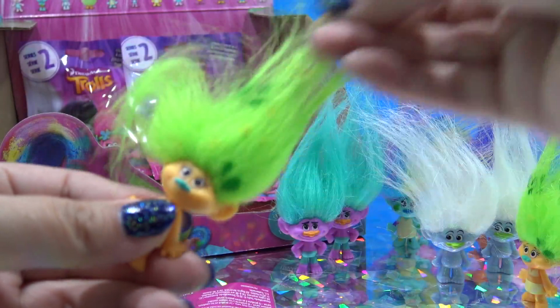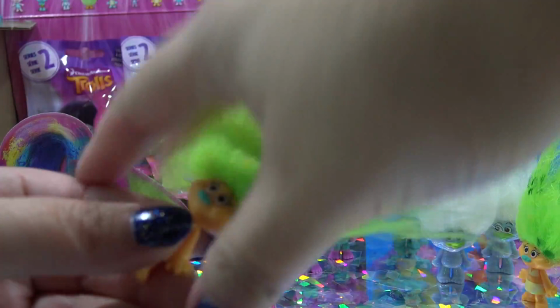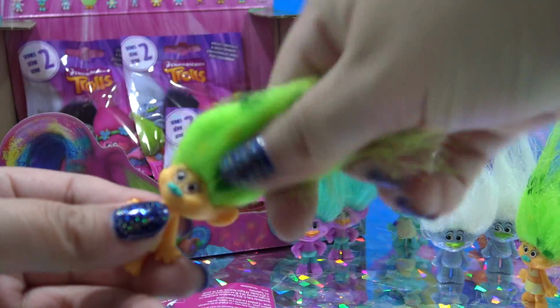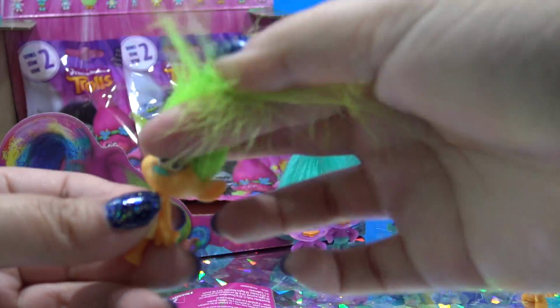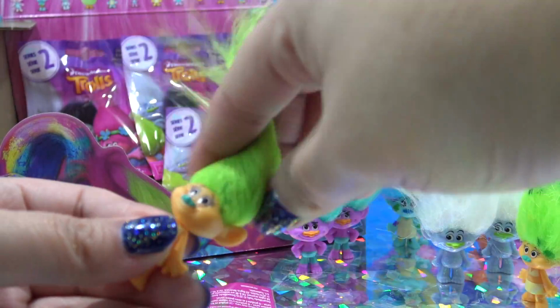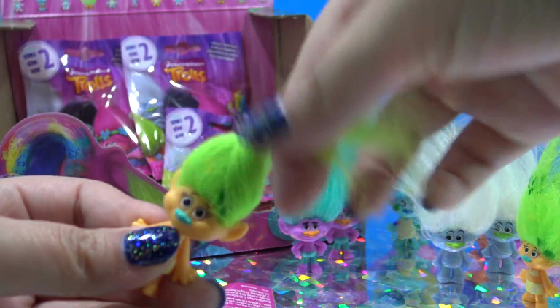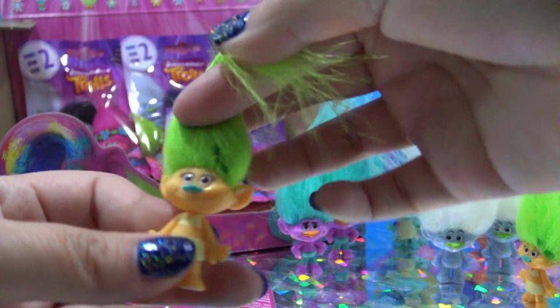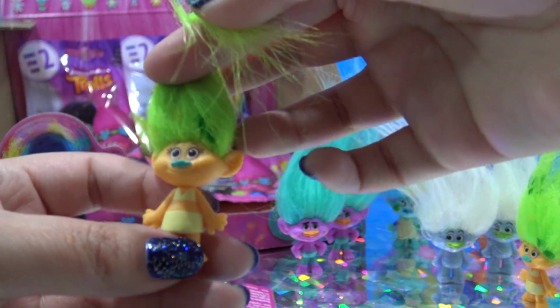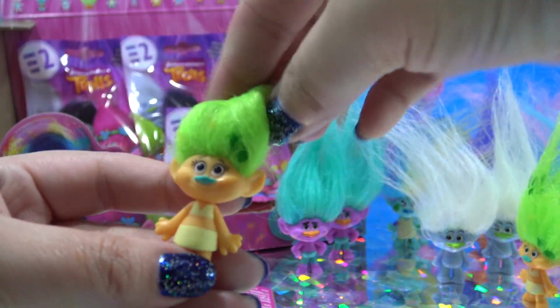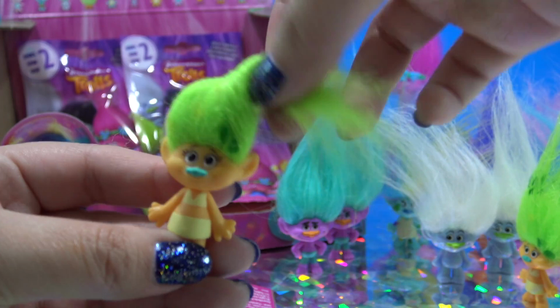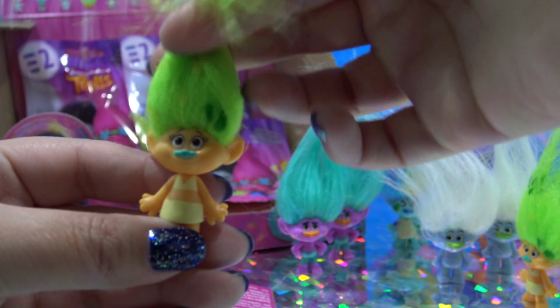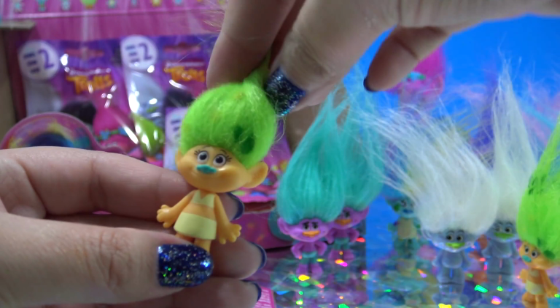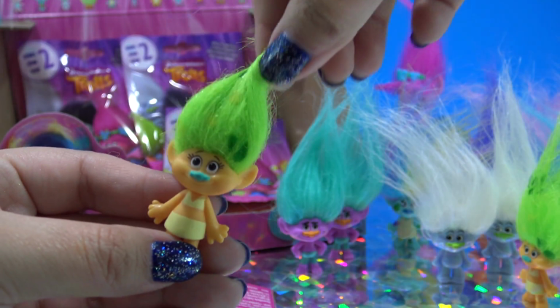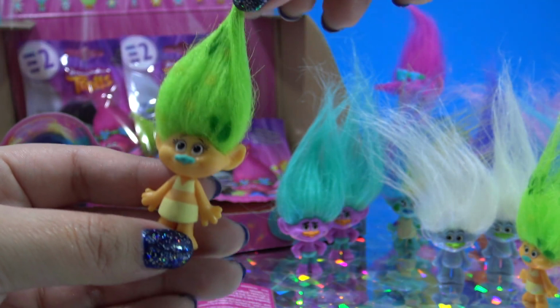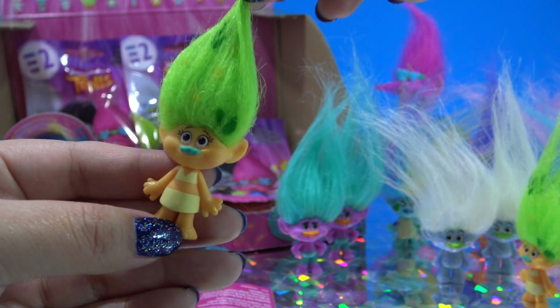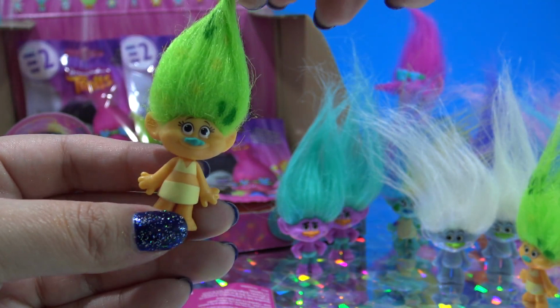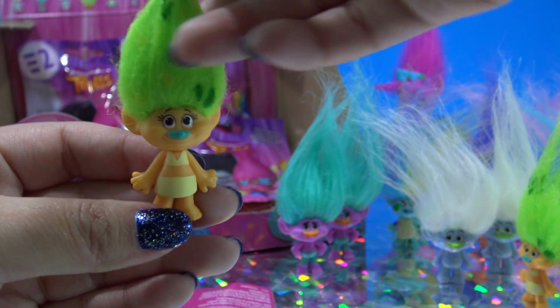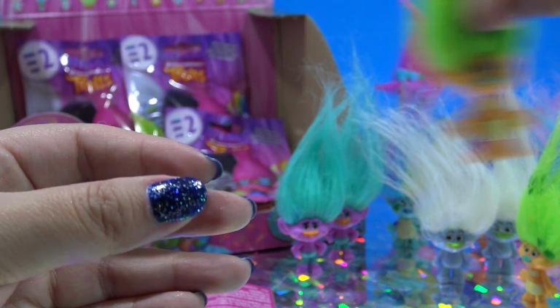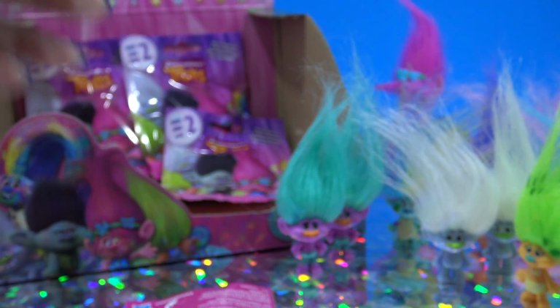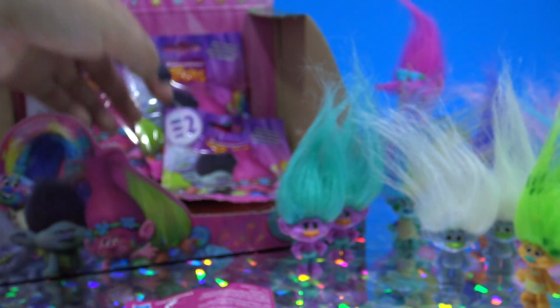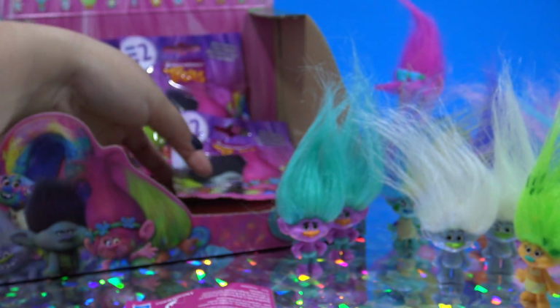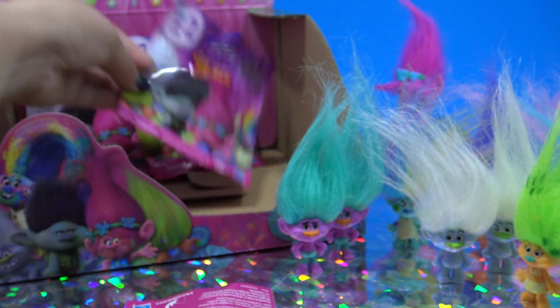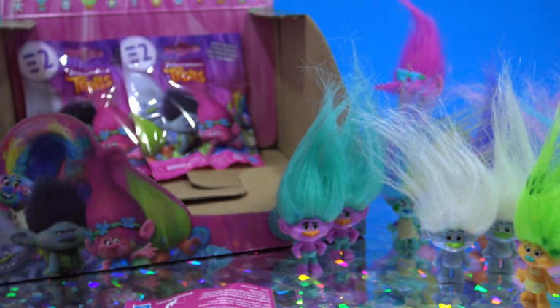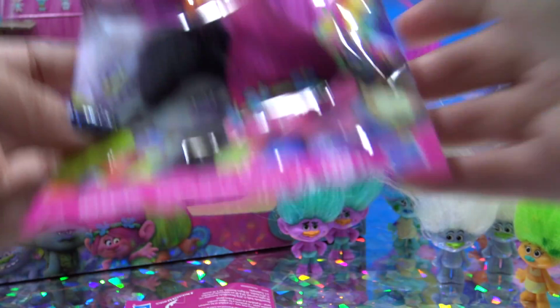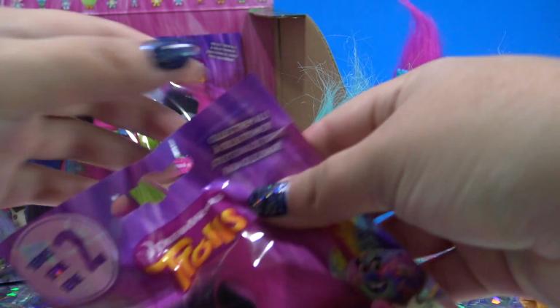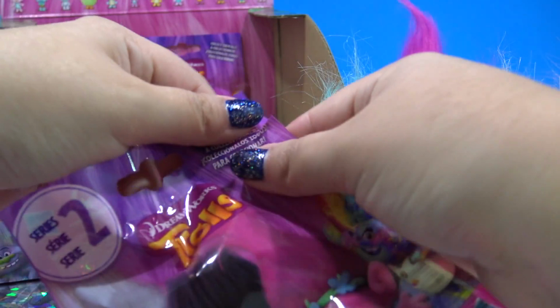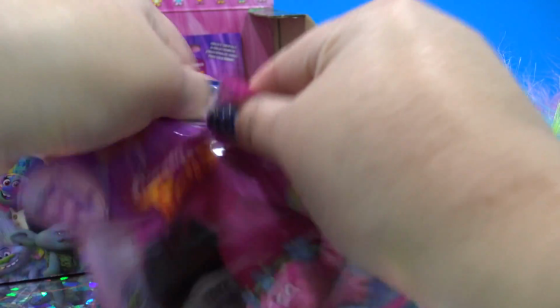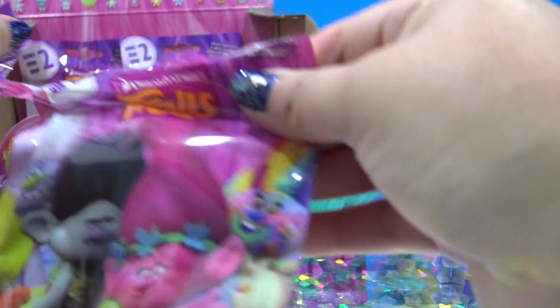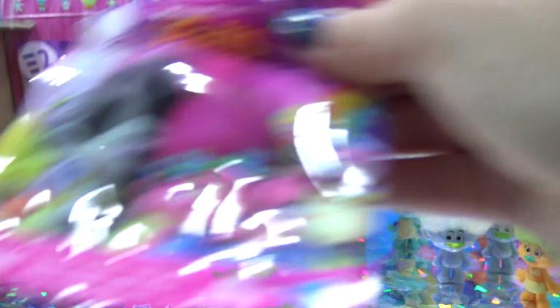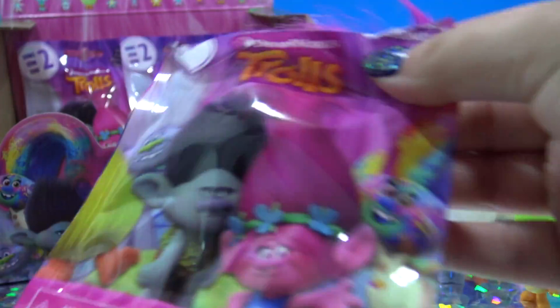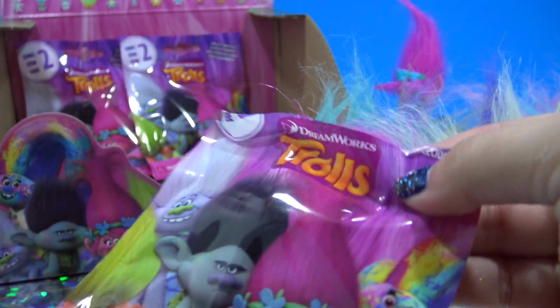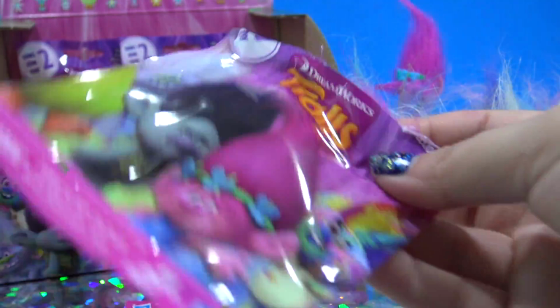Really? What are the chances? I am pulling dupes one right after the other. The hair on the second one definitely looks better than the first though.